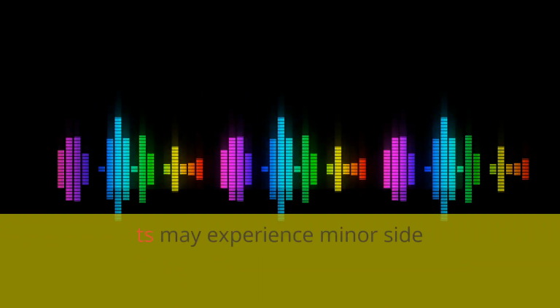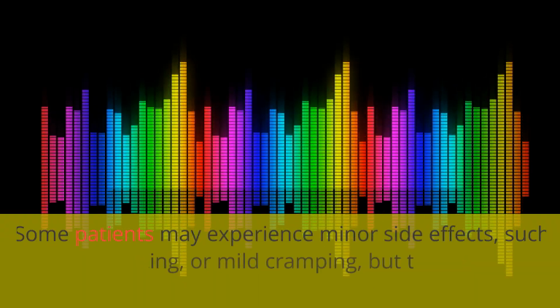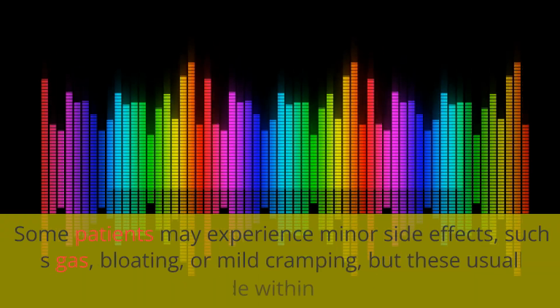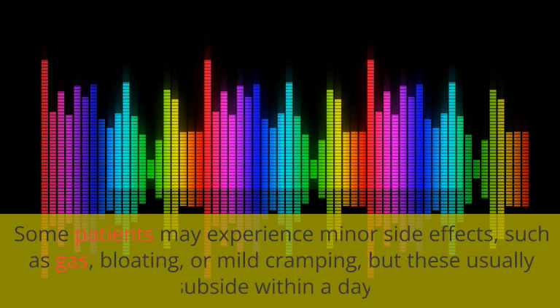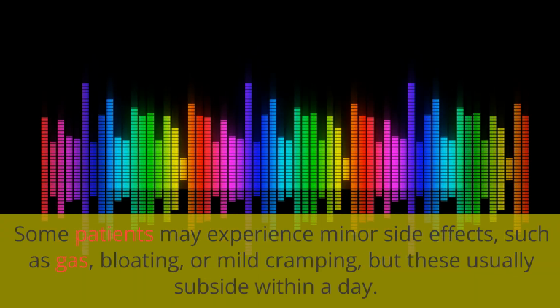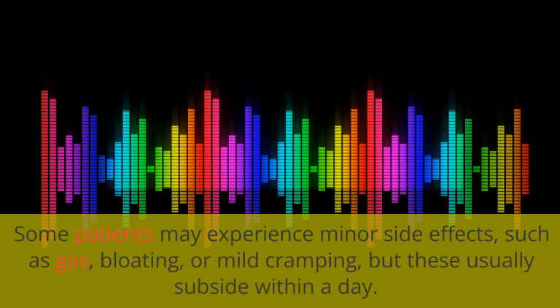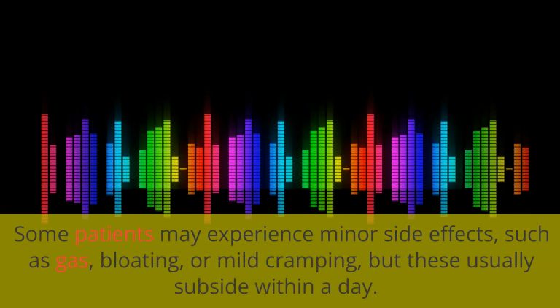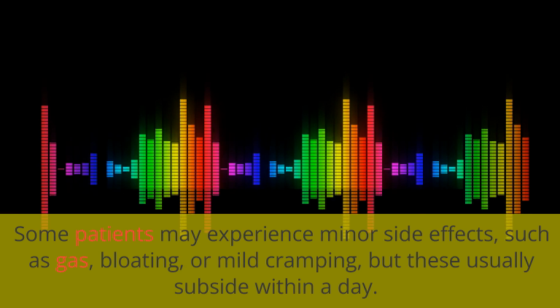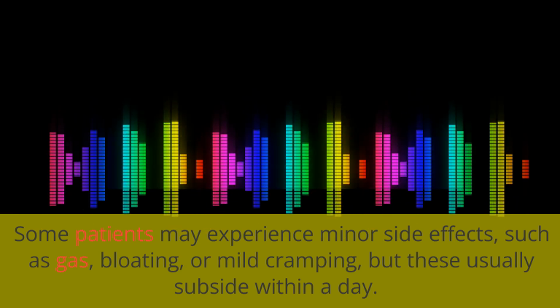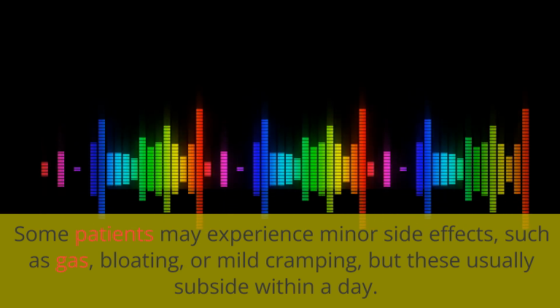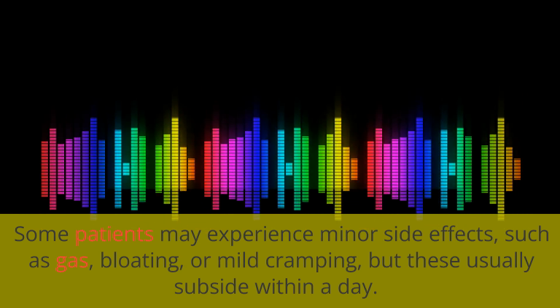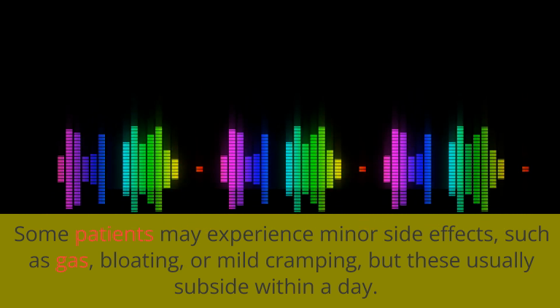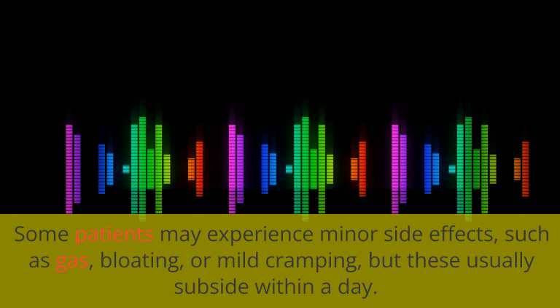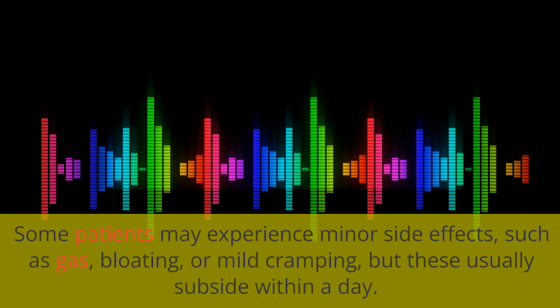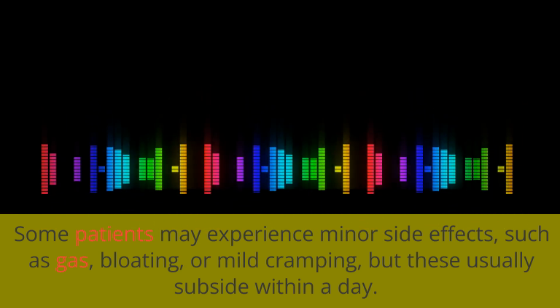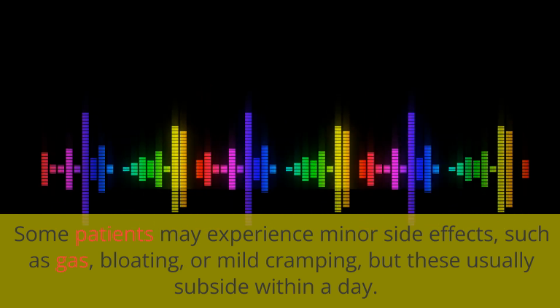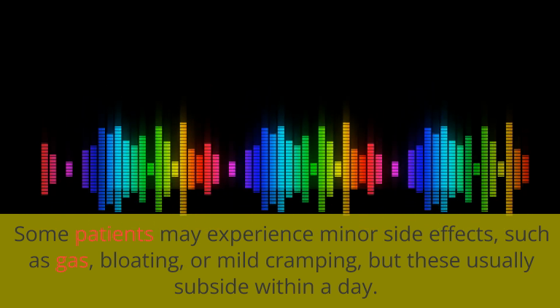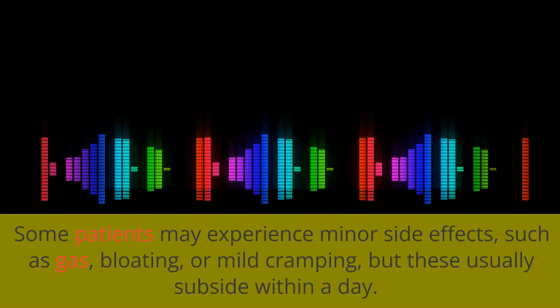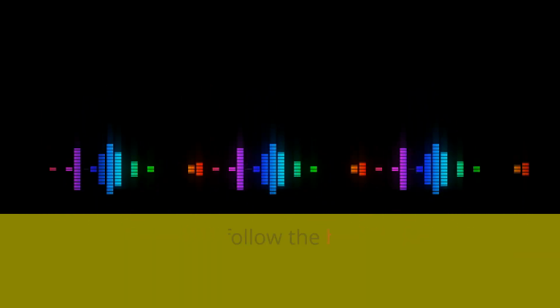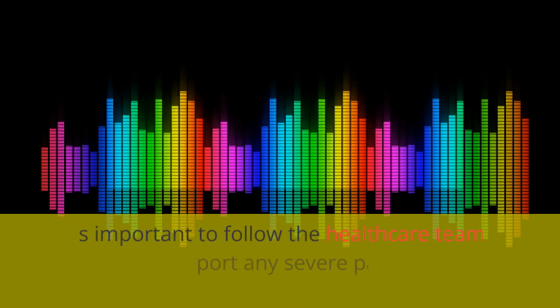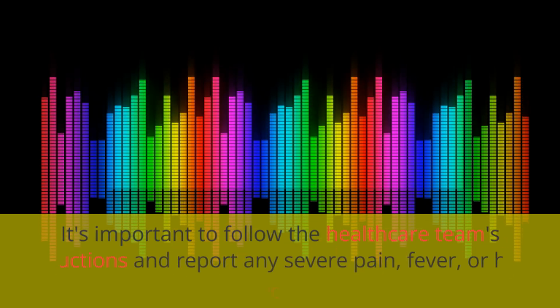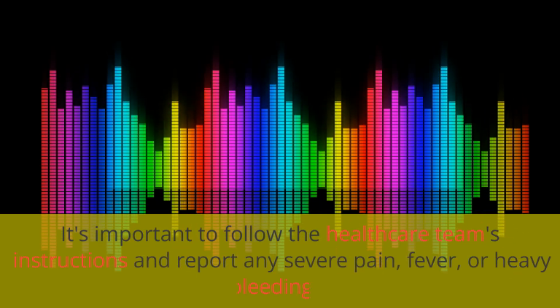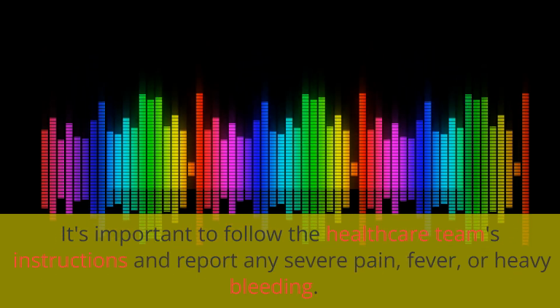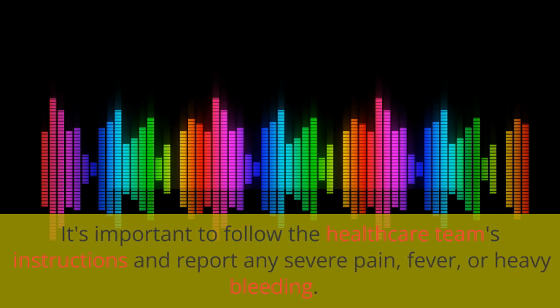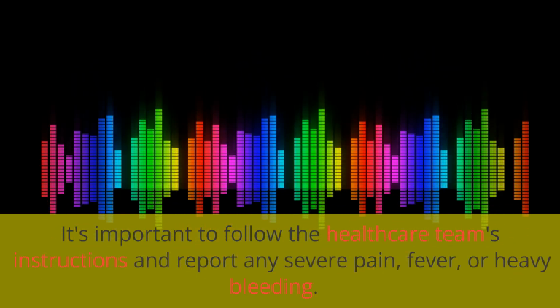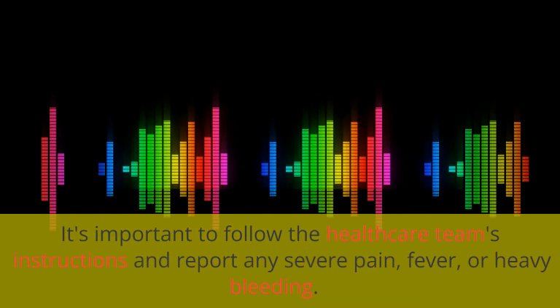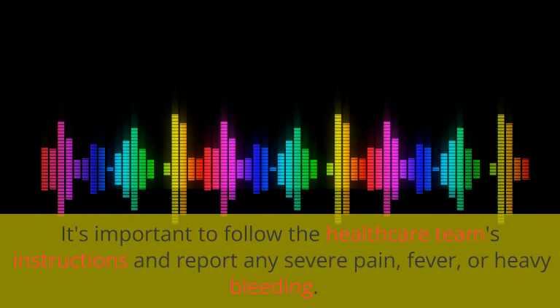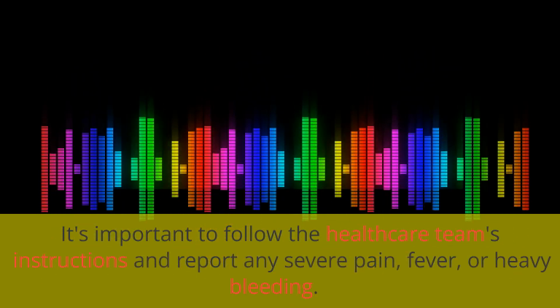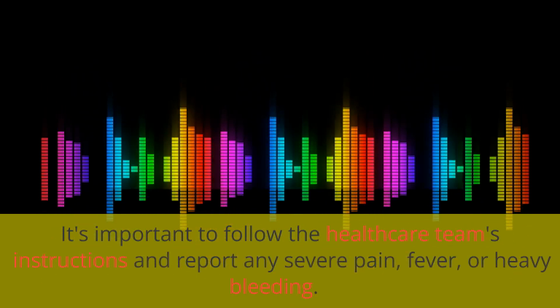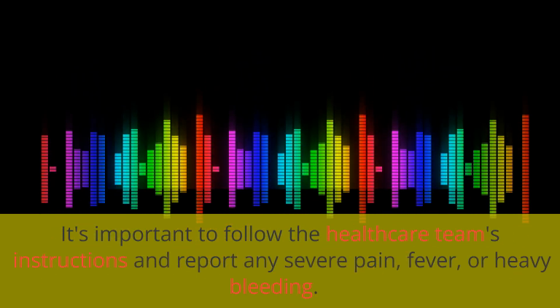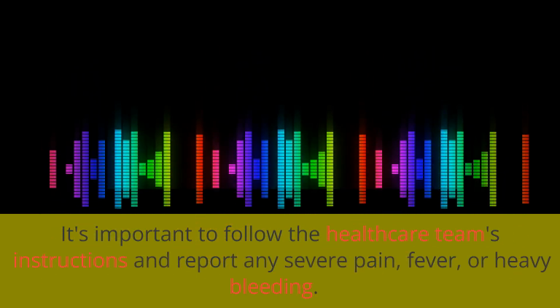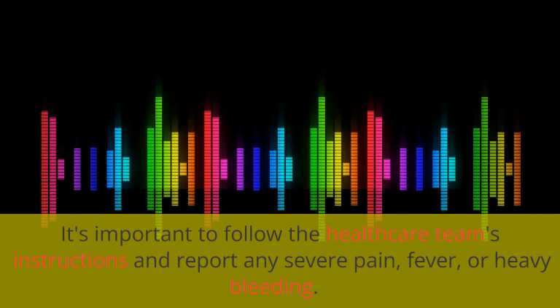Some patients may experience minor side effects such as gas, bloating, or mild cramping, but these usually subside within a day. It's important to follow the healthcare team's instructions and report any severe pain, fever, or heavy bleeding.